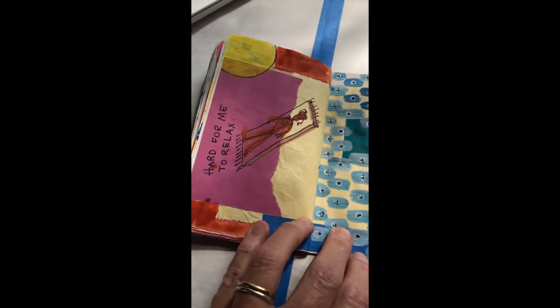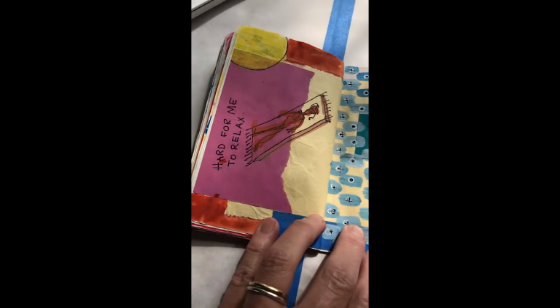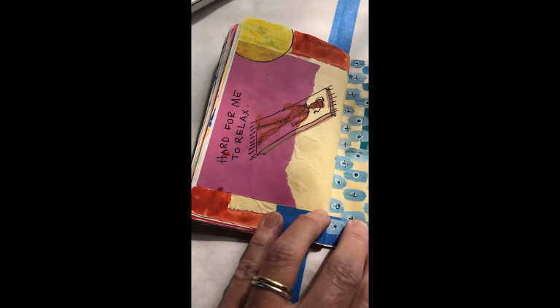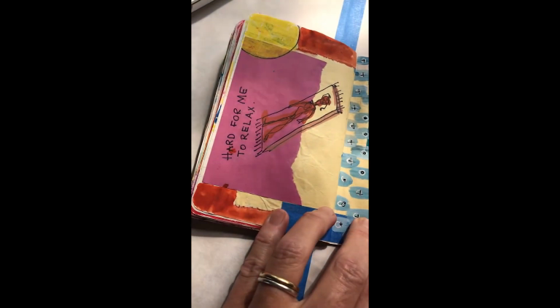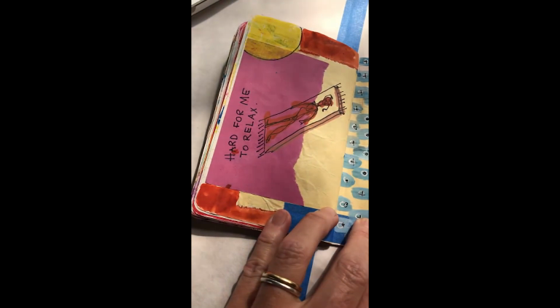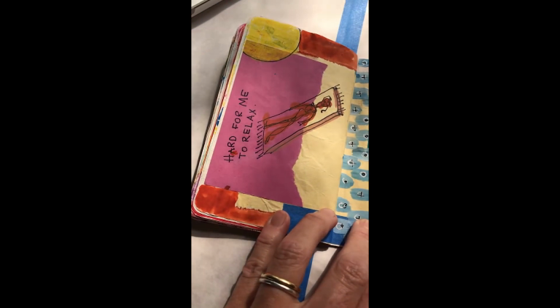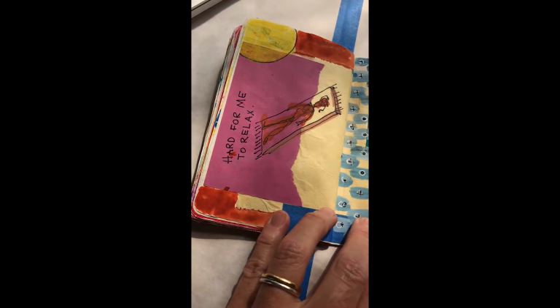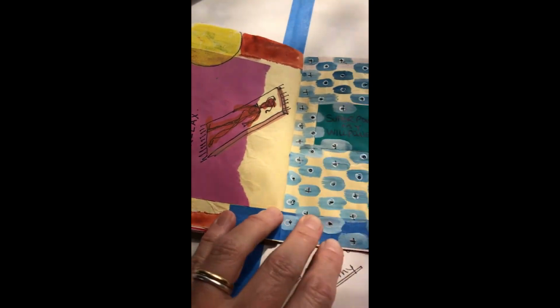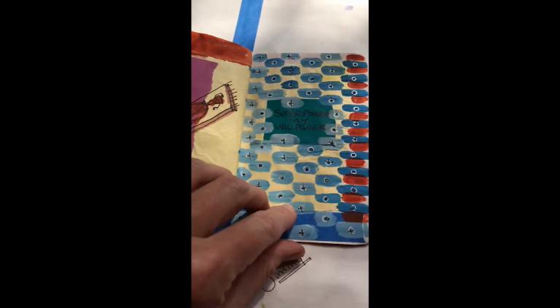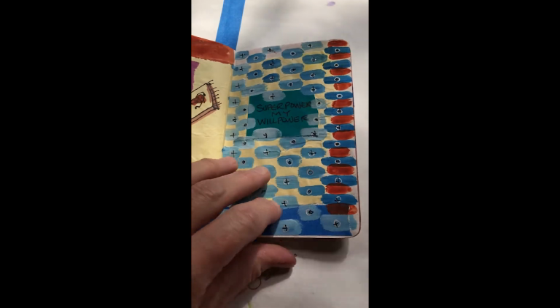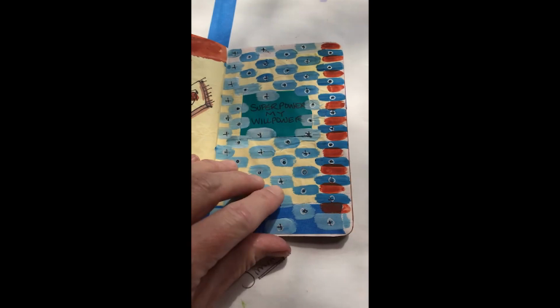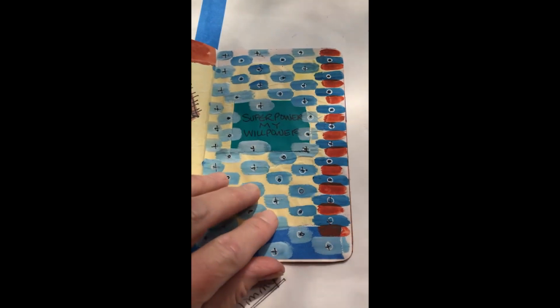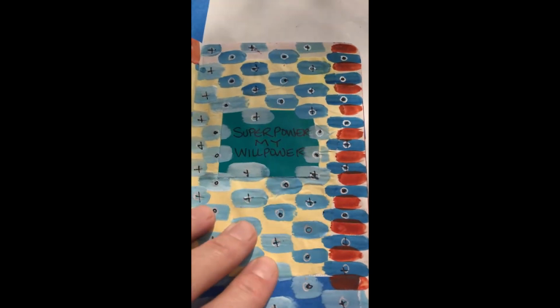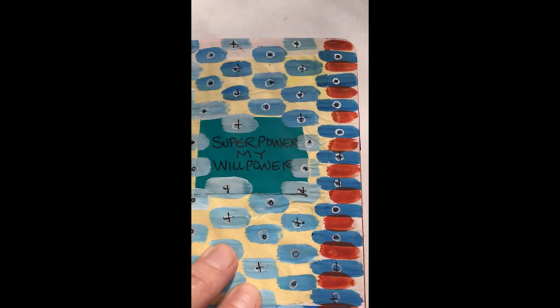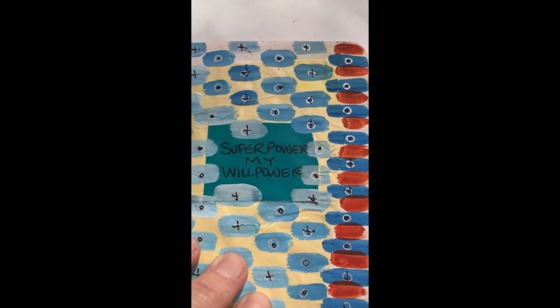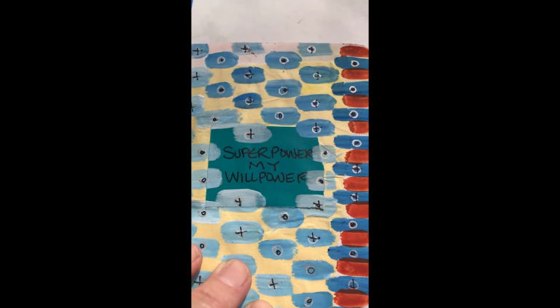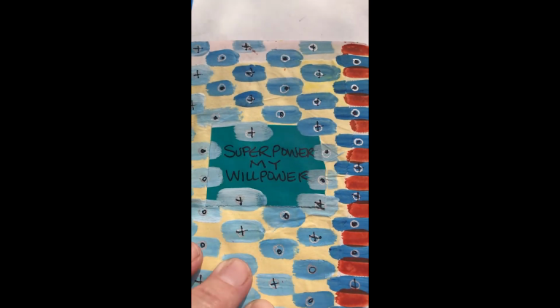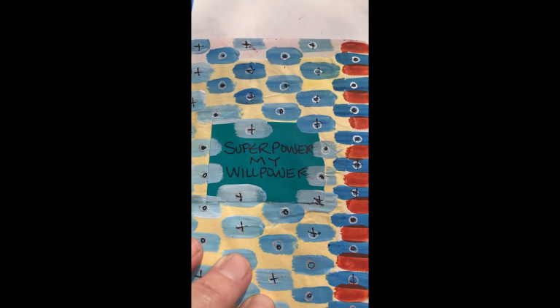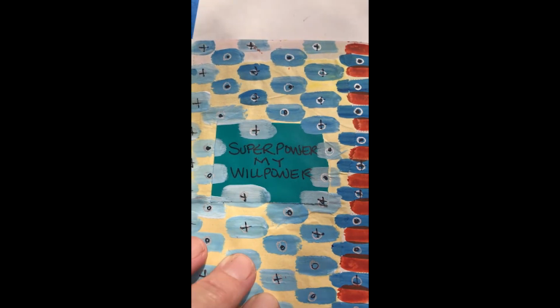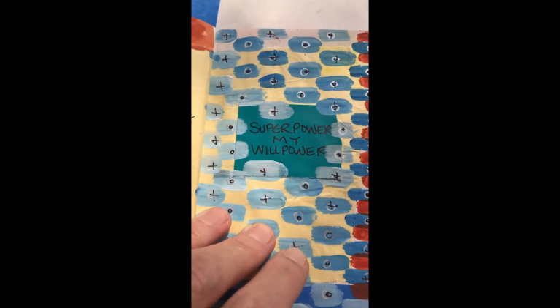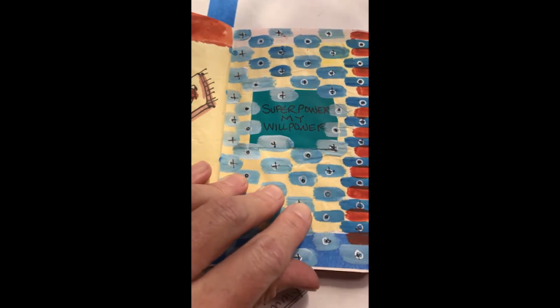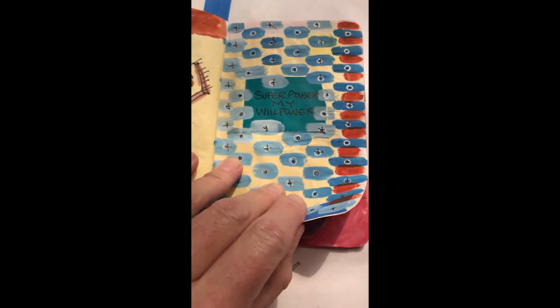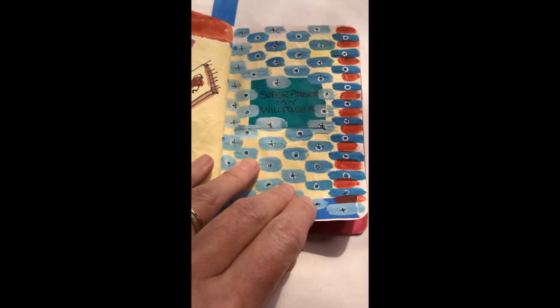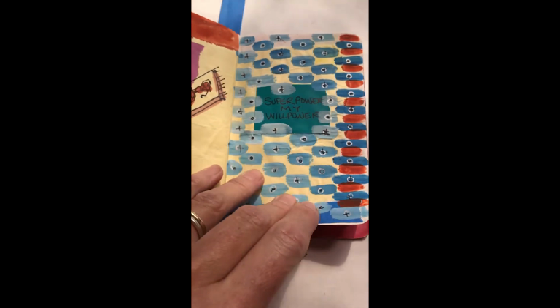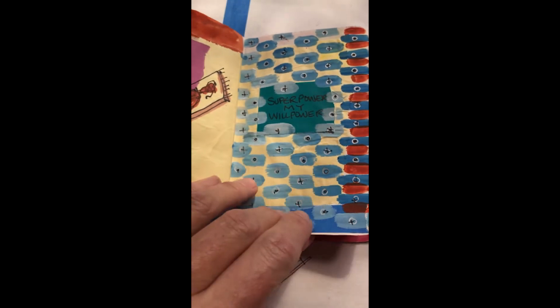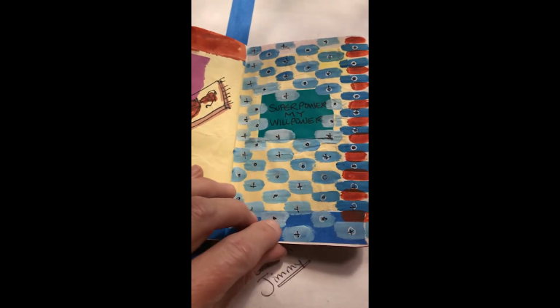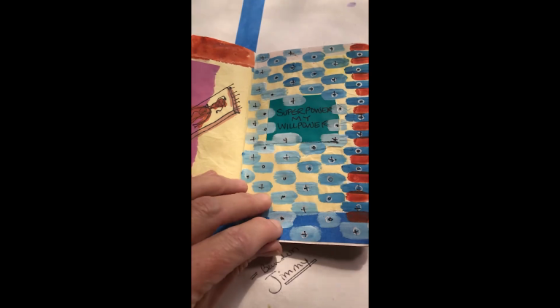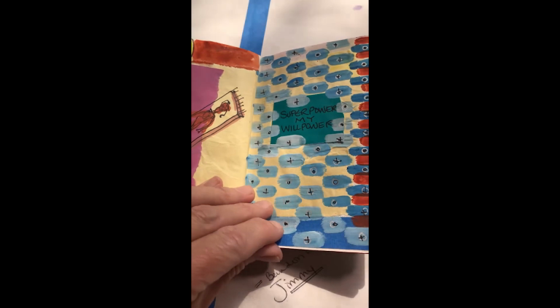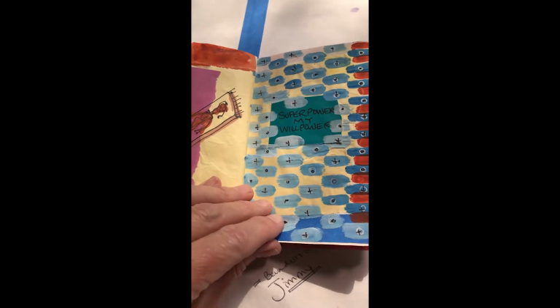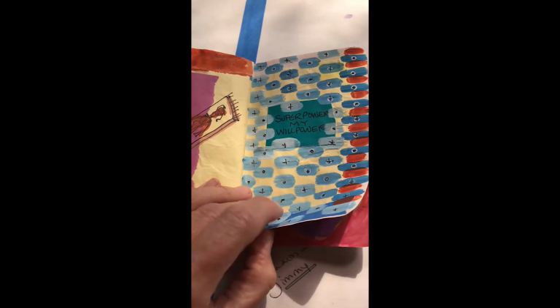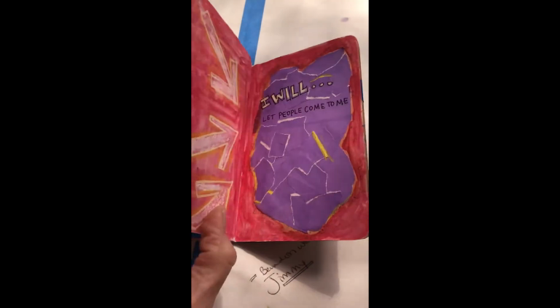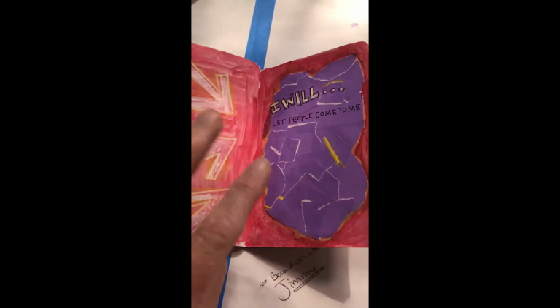Reminders. And more pattern. What does it say? 'Super power is my willpower.' Yeah — when I decide to do something, I usually can get it done.